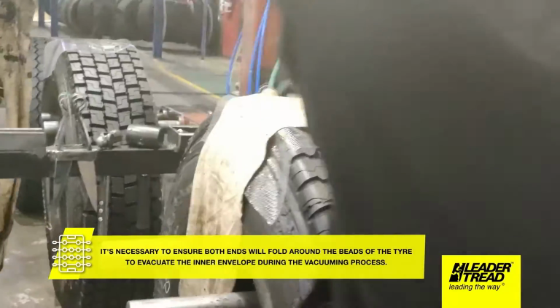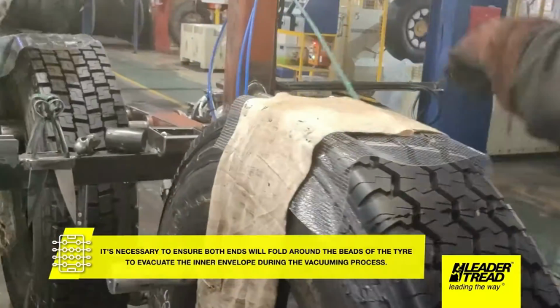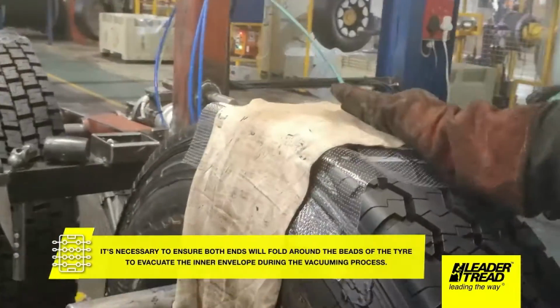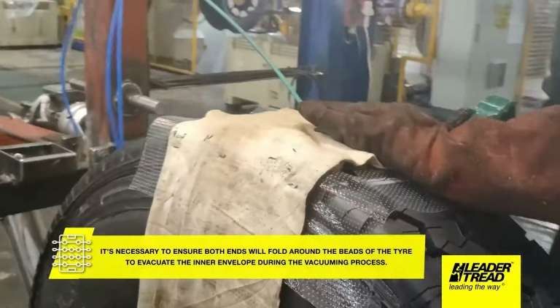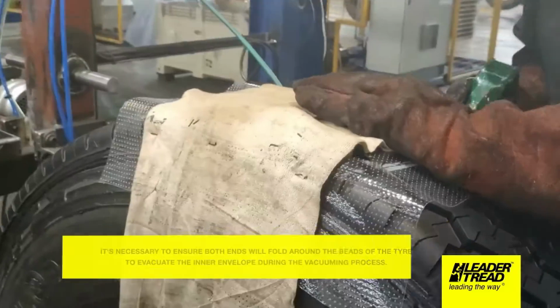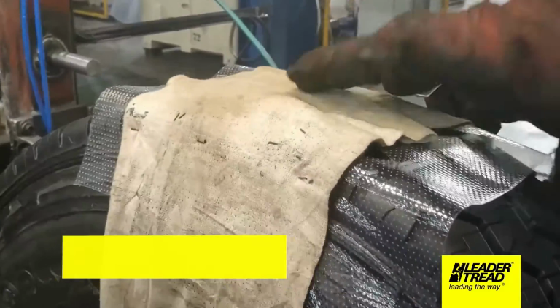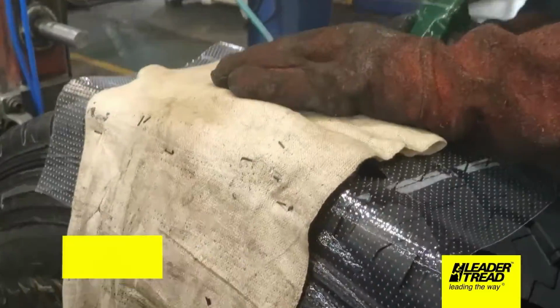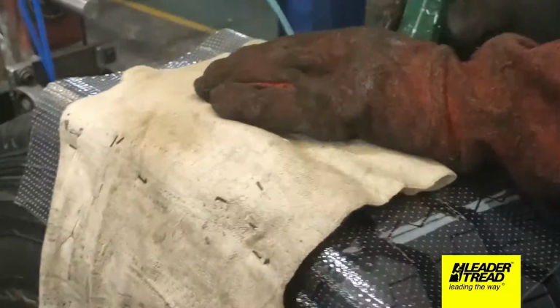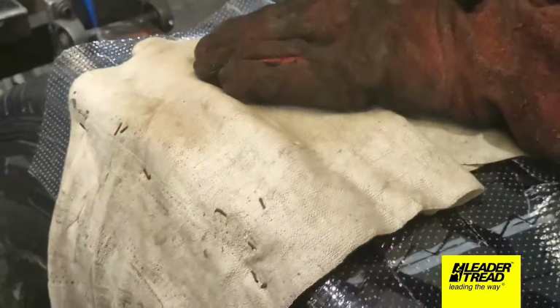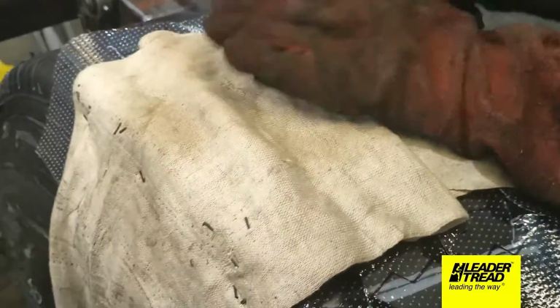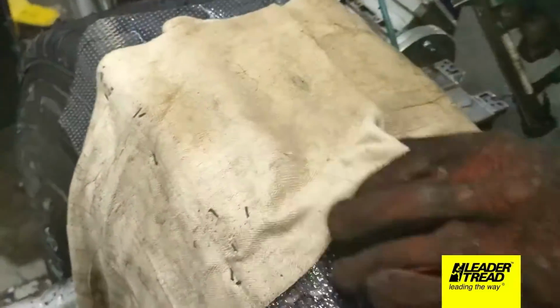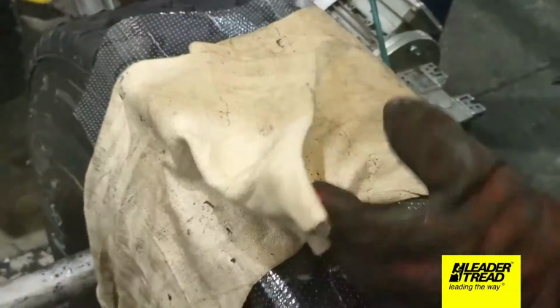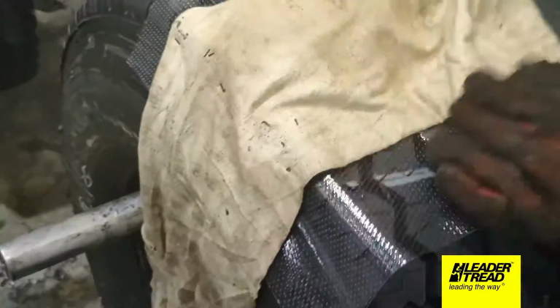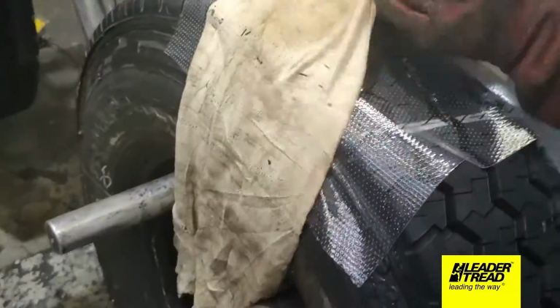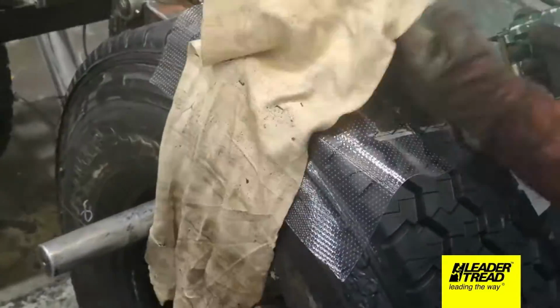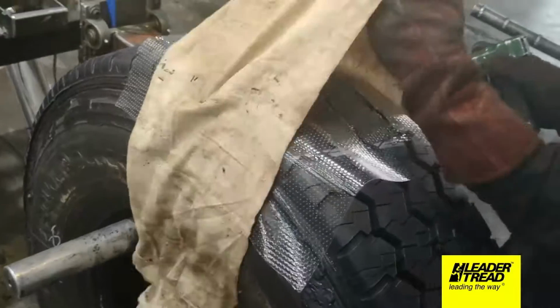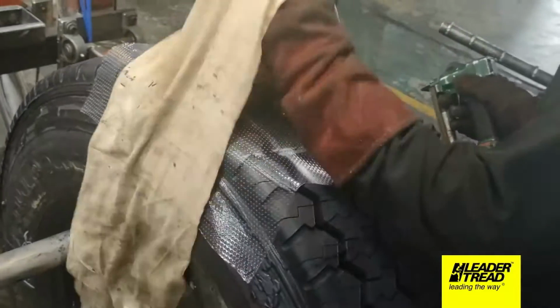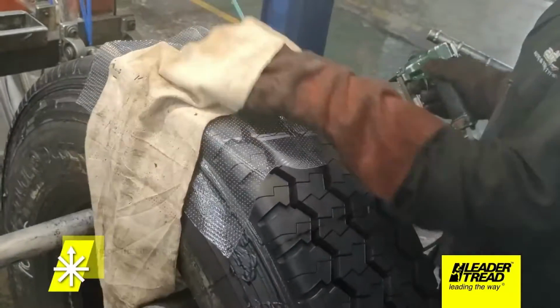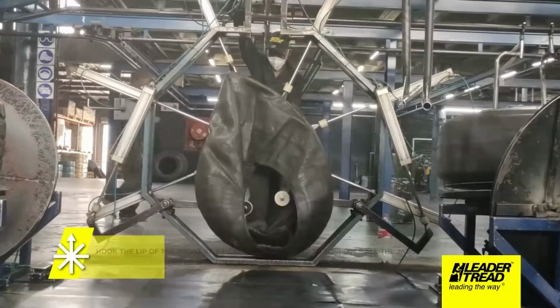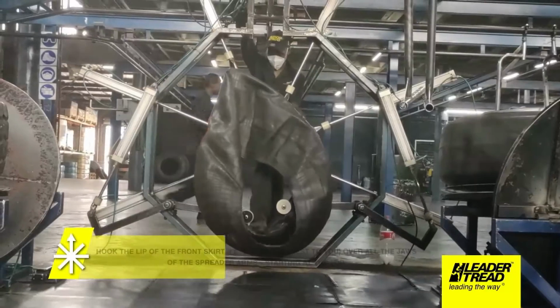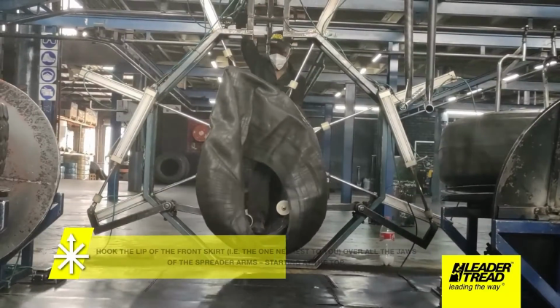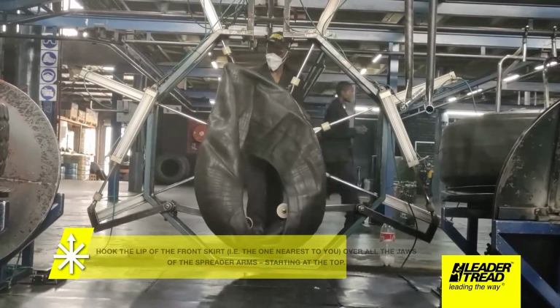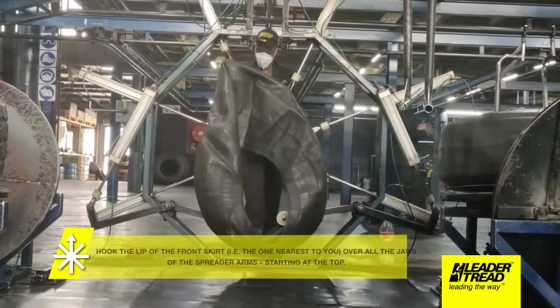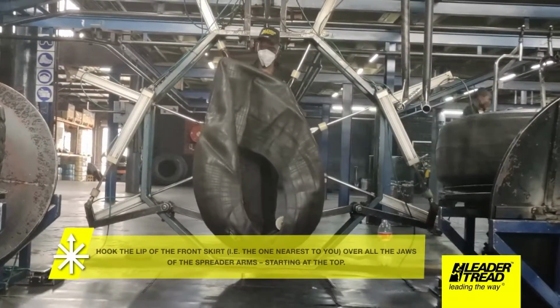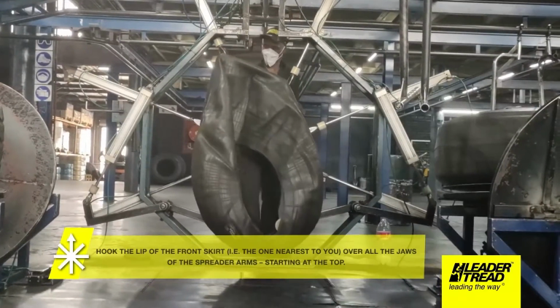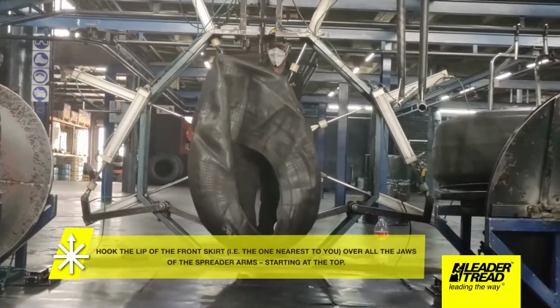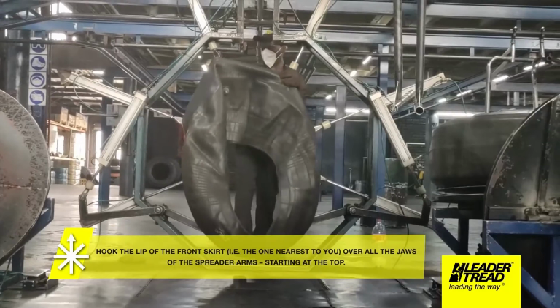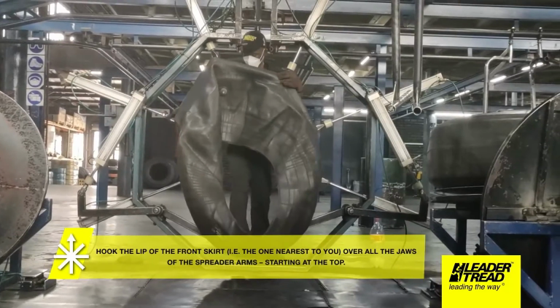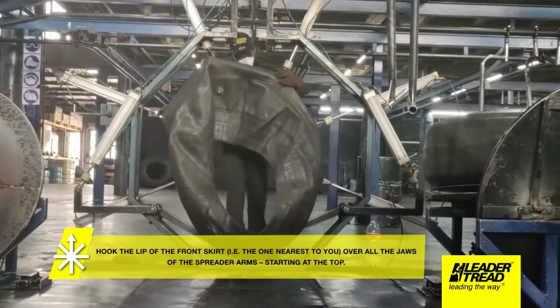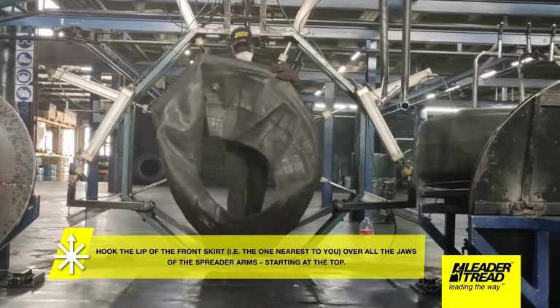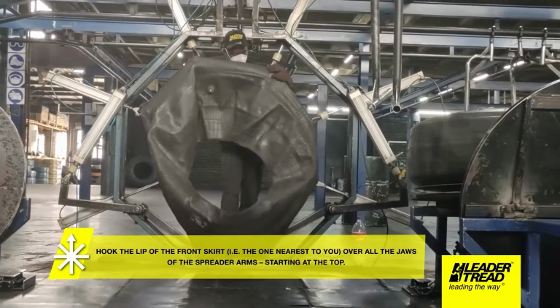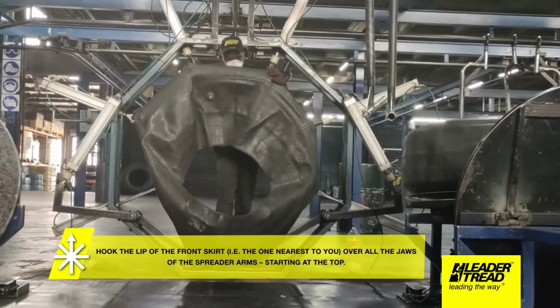Hook the lip of the front skirt over all the jaws of the spreader arms, starting at the top. Spread the envelope wide enough to enable the built tire outside diameter to enter the envelope with ease.